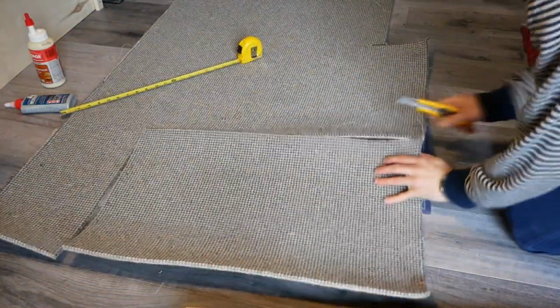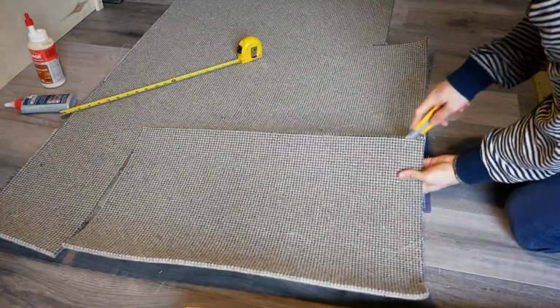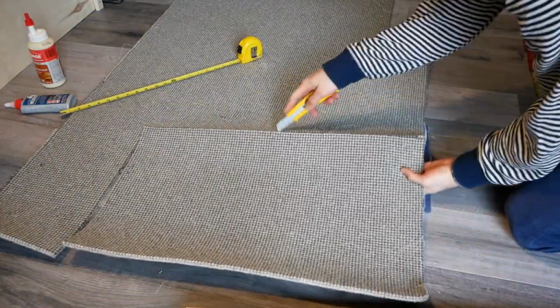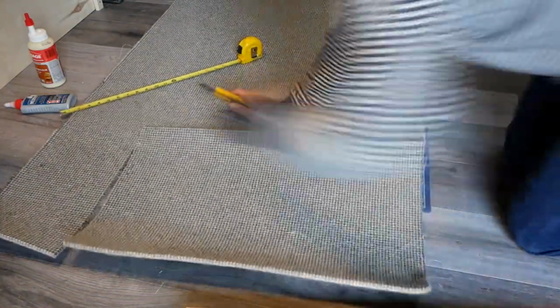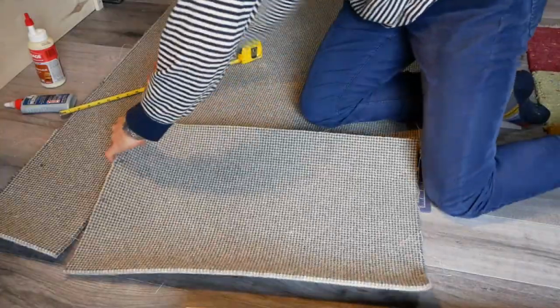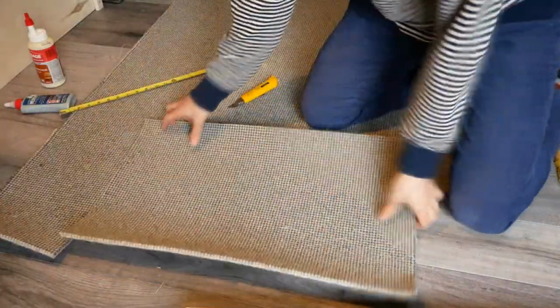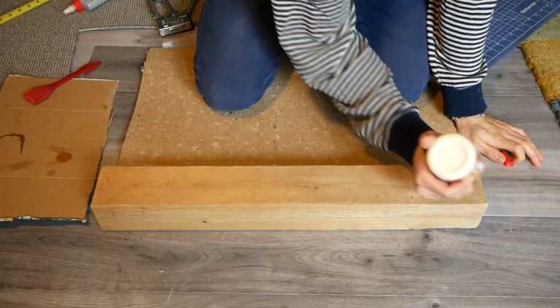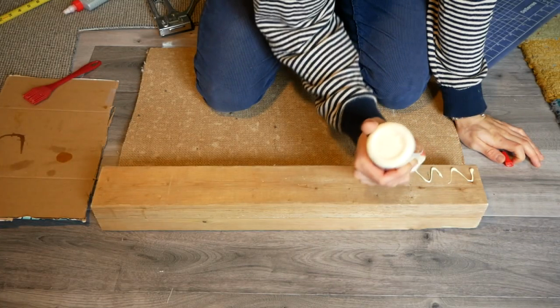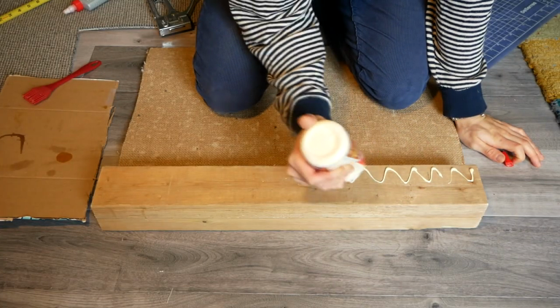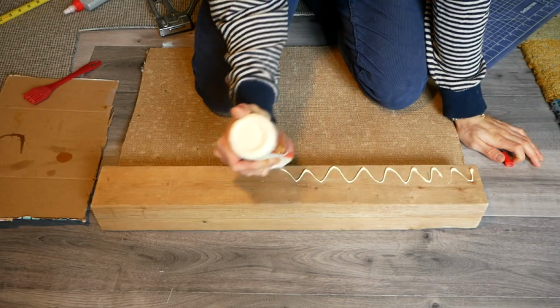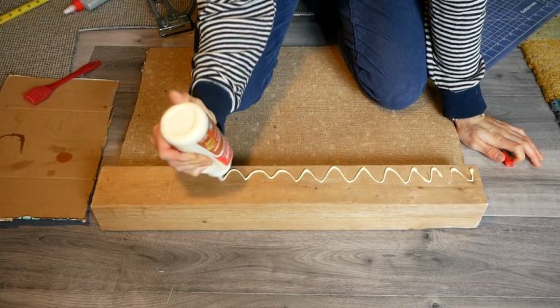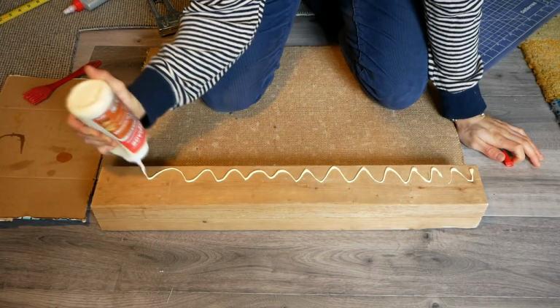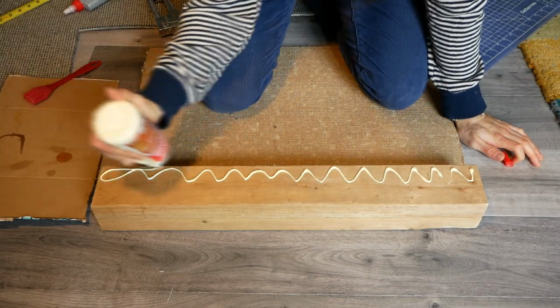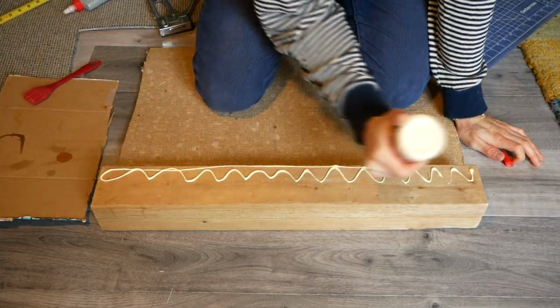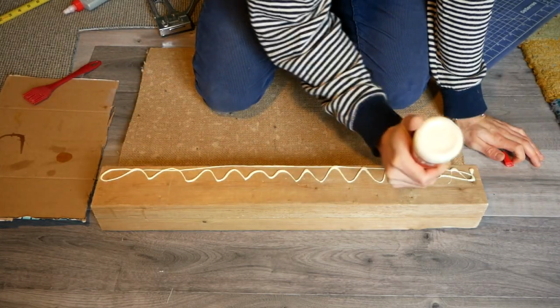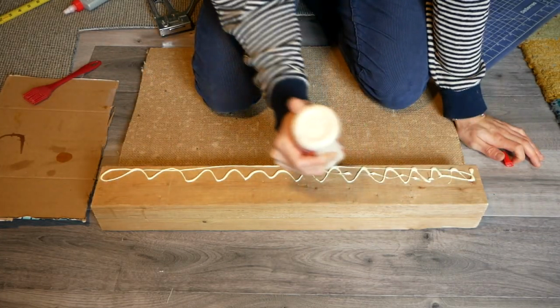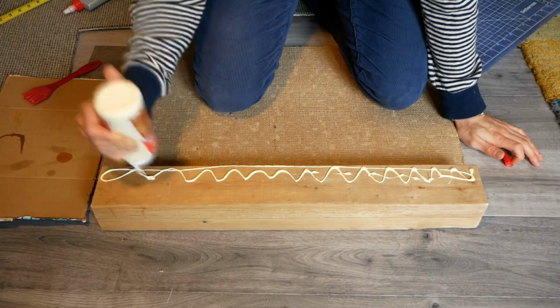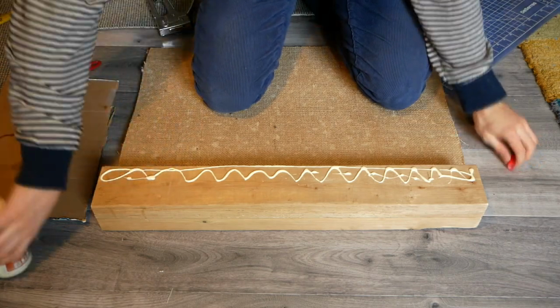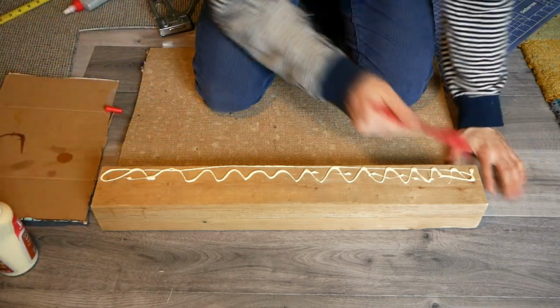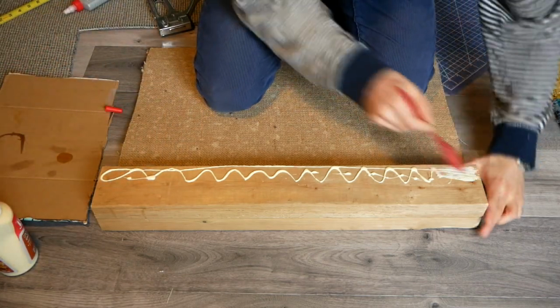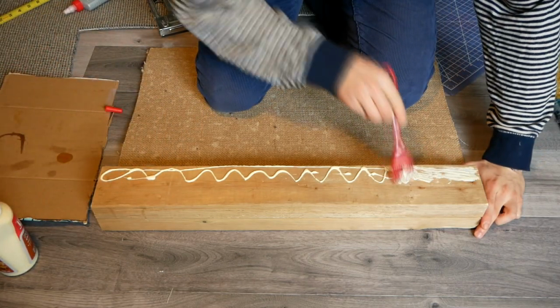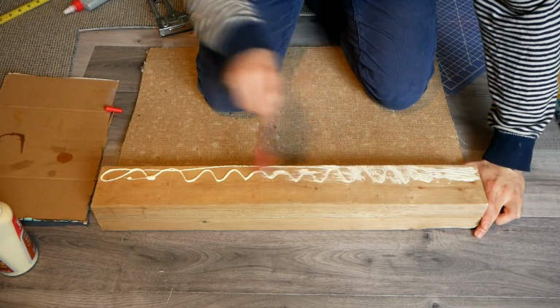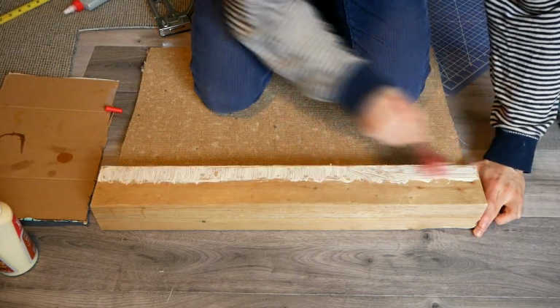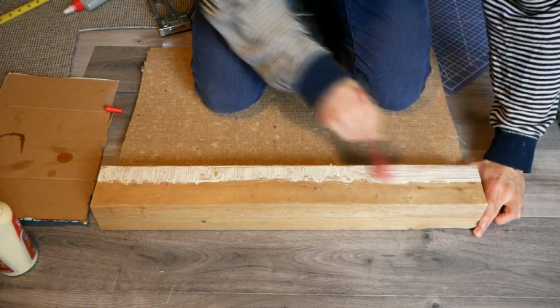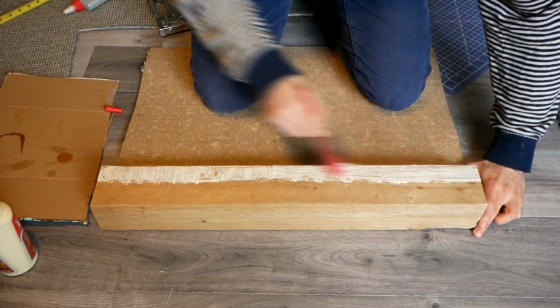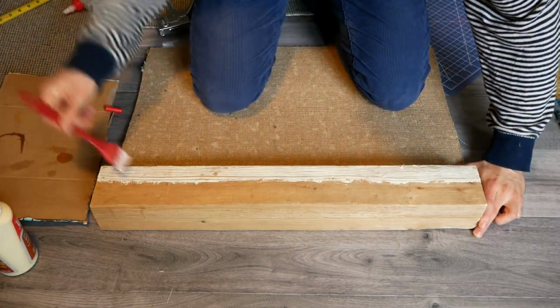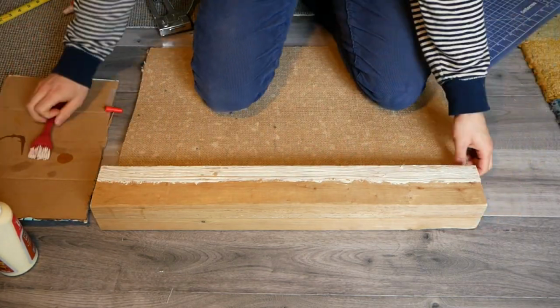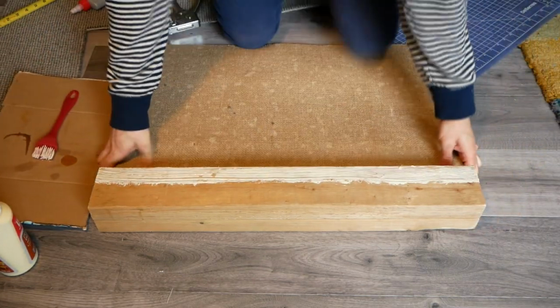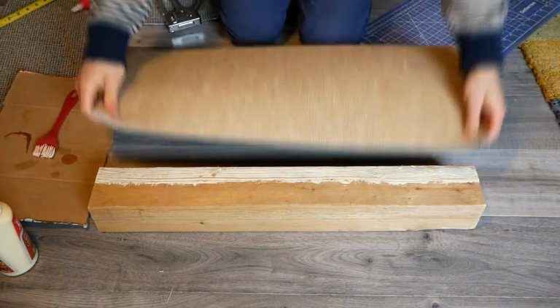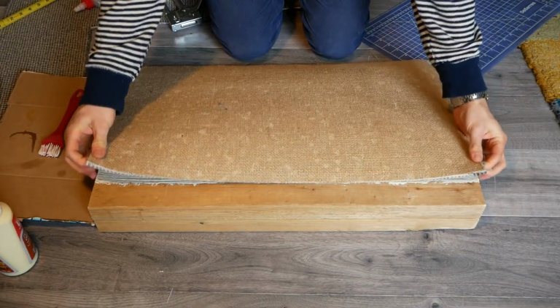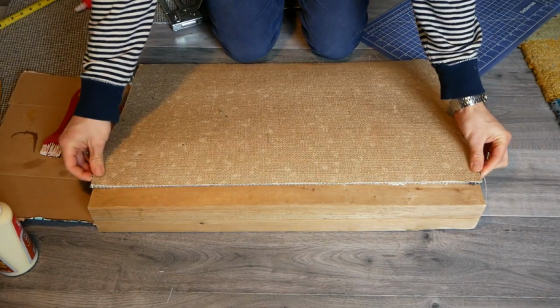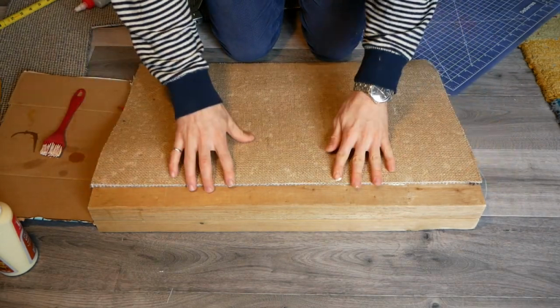I cut a piece to size with a utility knife and worked my way around the post, attaching the inside-out carpet with wood glue and lots of staples. I made sure to start in the center of one of the sides, so that I would end with a nice symmetrical seam.